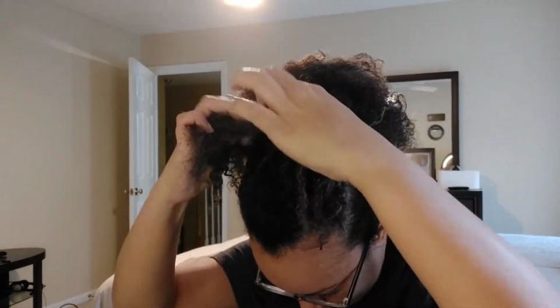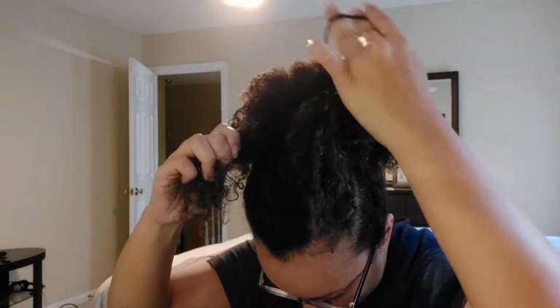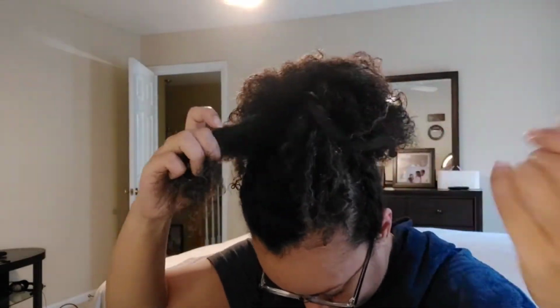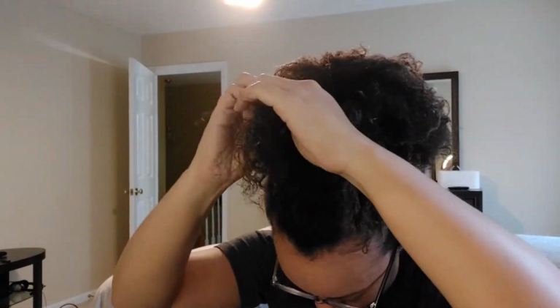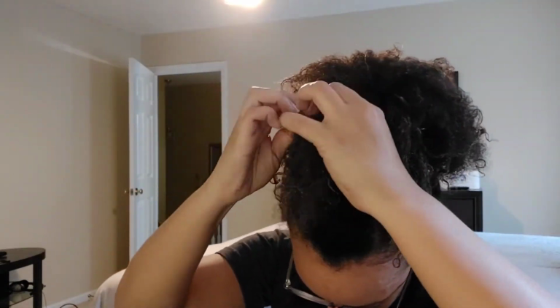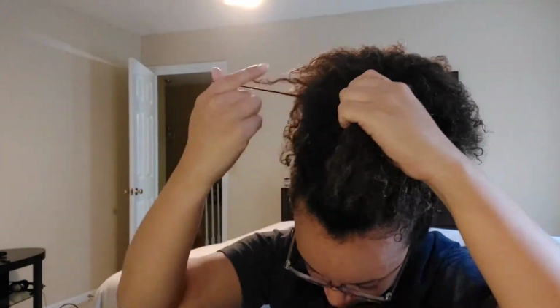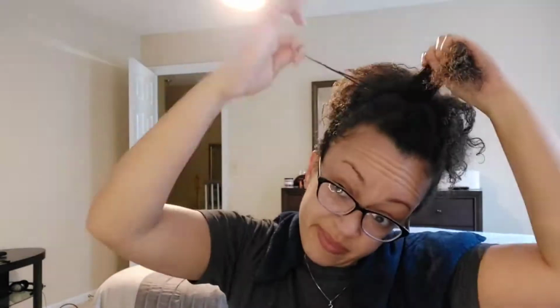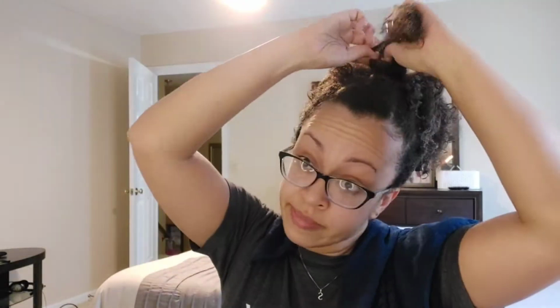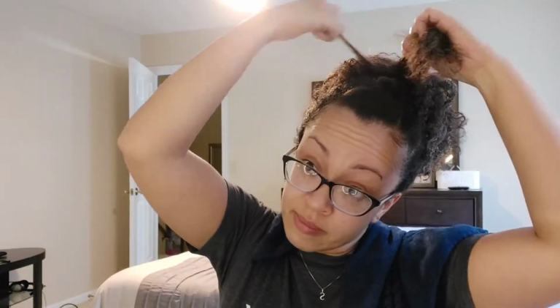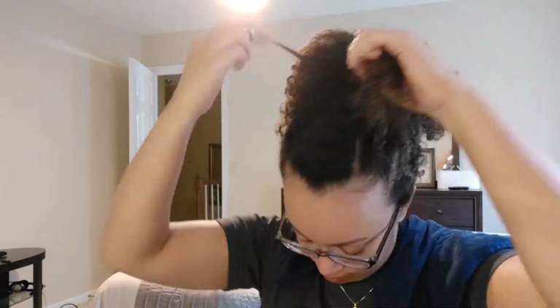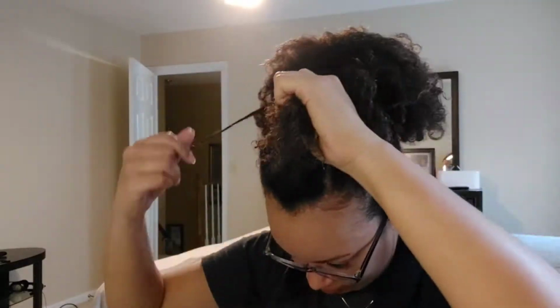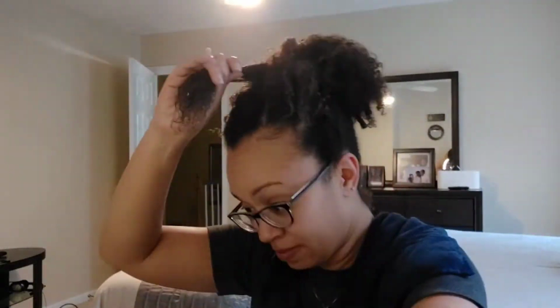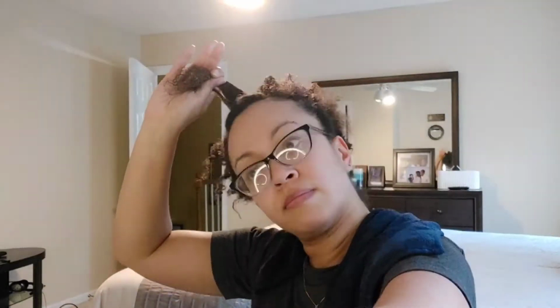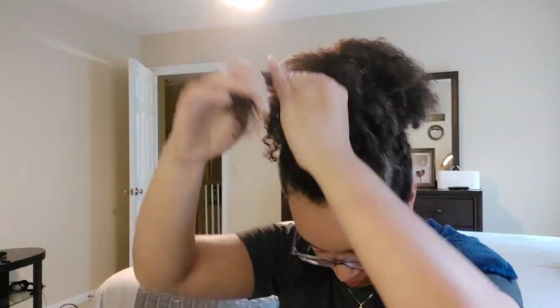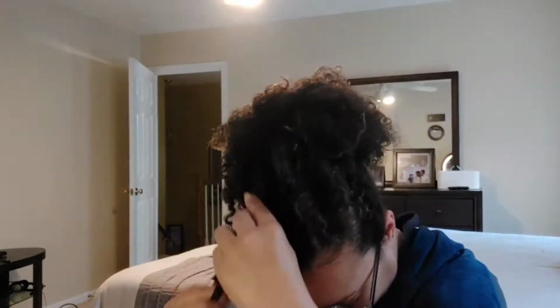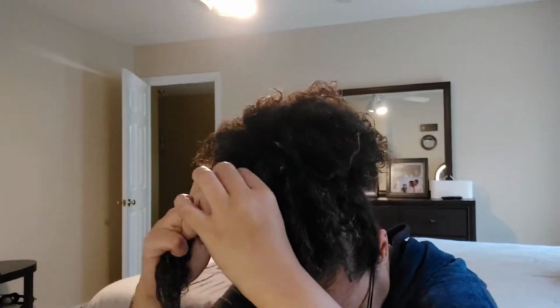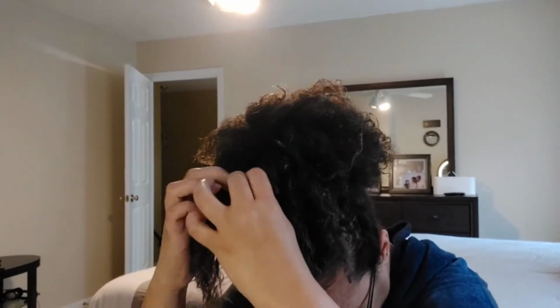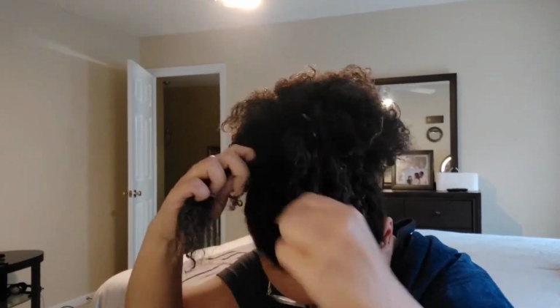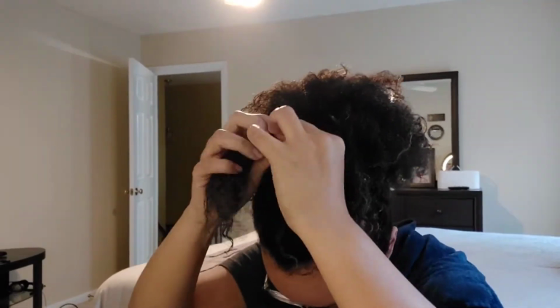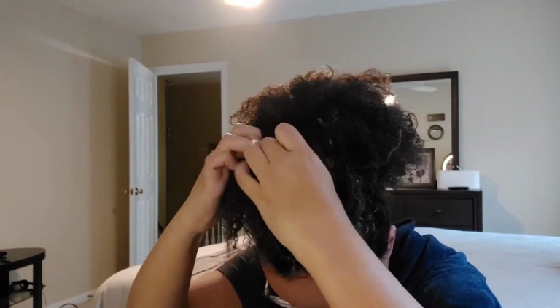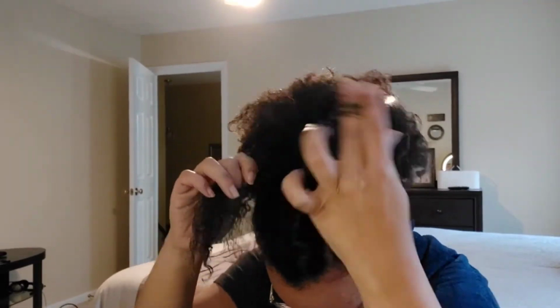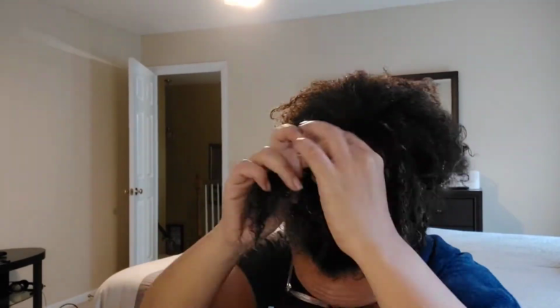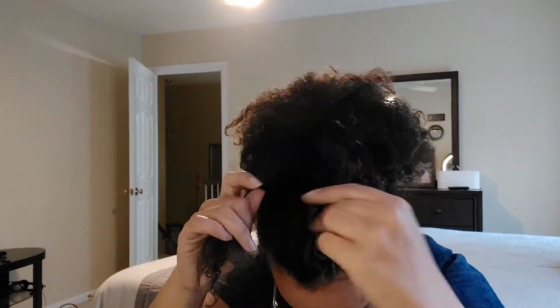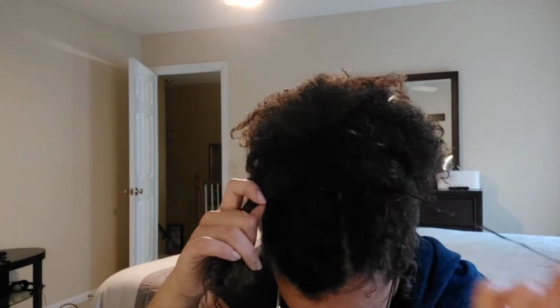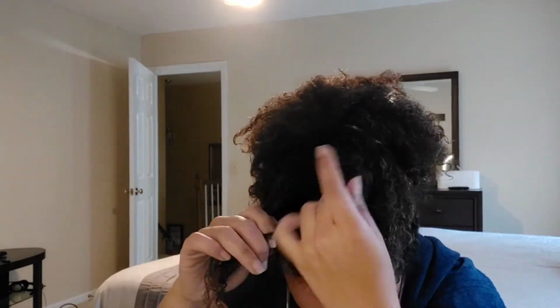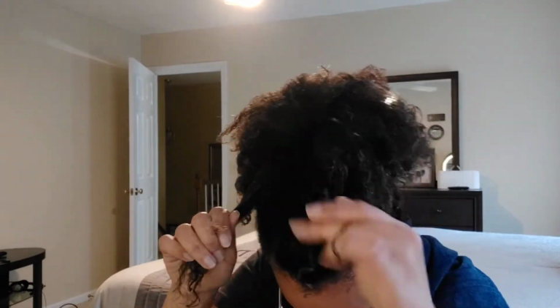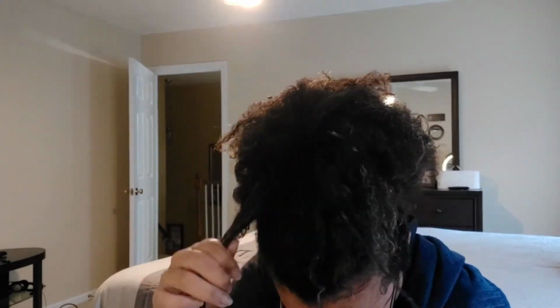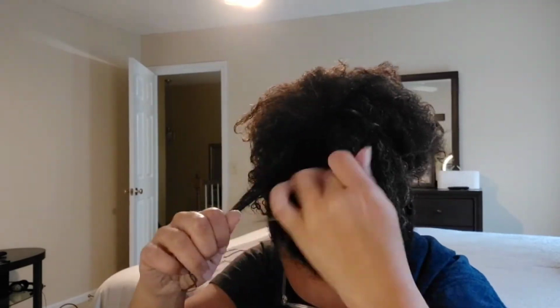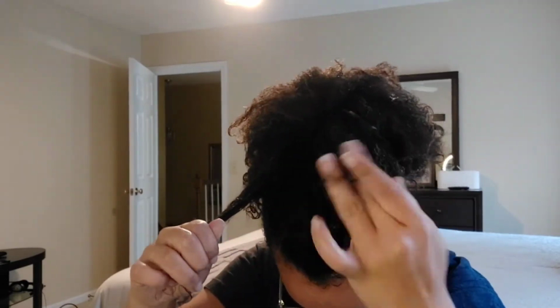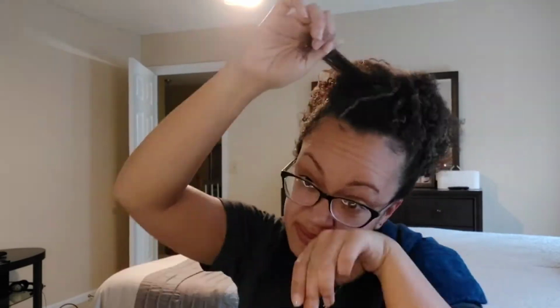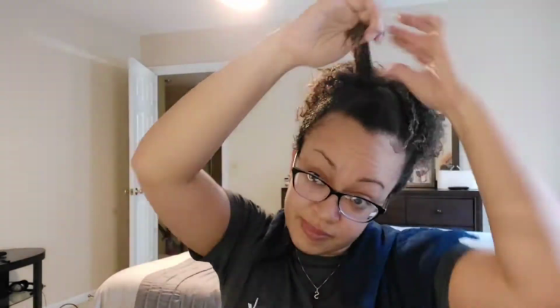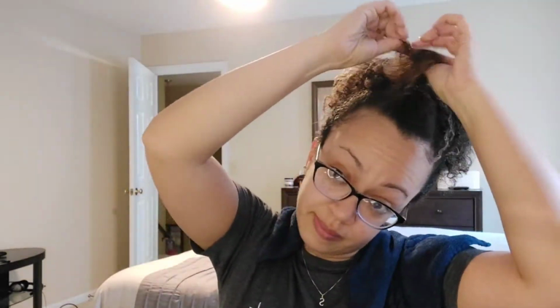It just doesn't do anything. So sometimes I fake the funk and twist it. Once again, I didn't want to put too much energy into this hairstyle, so doing the finger coils seemed like a lot at this point.